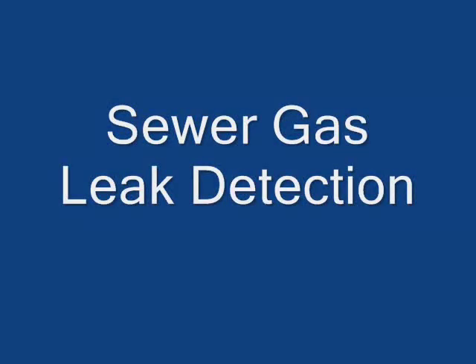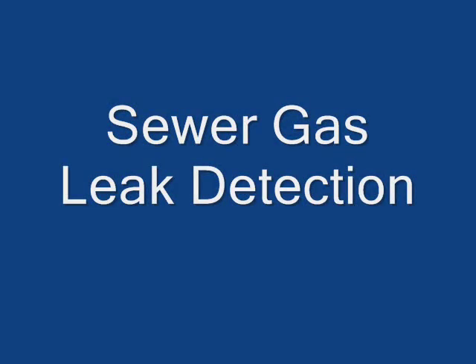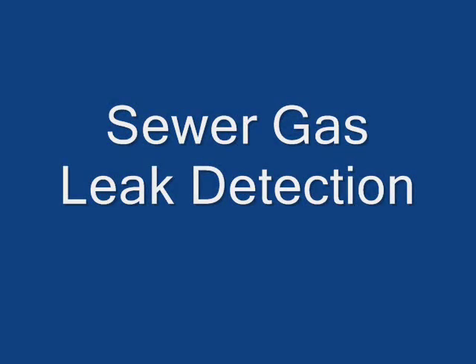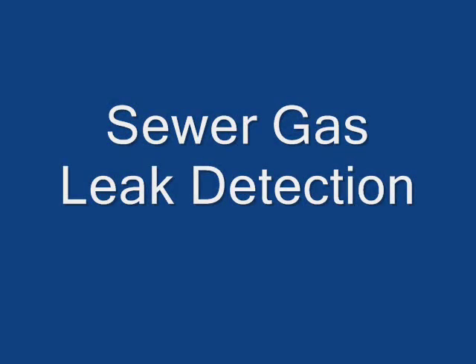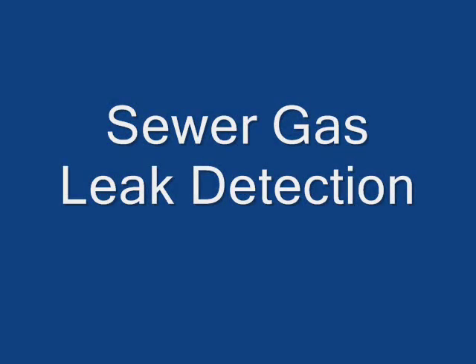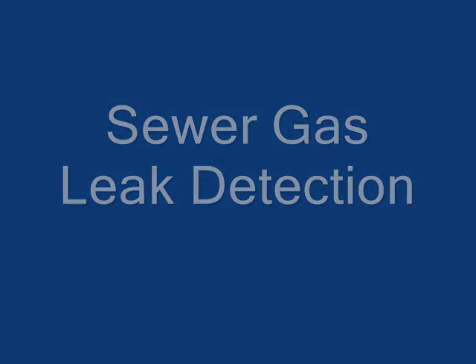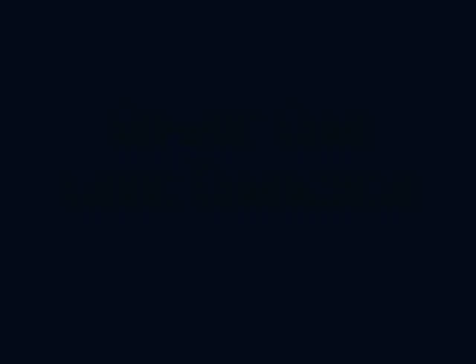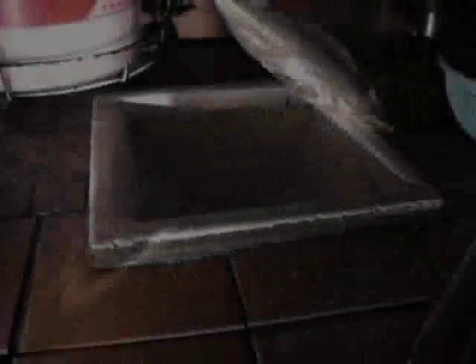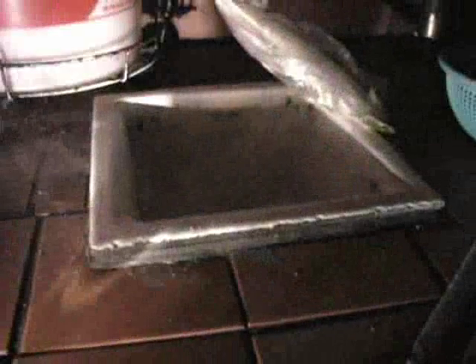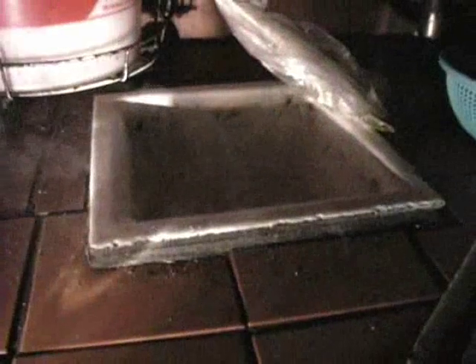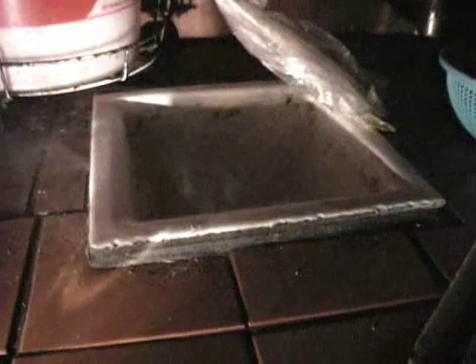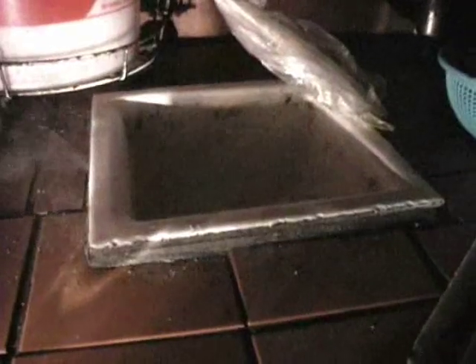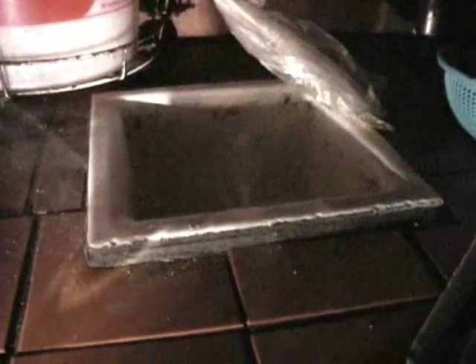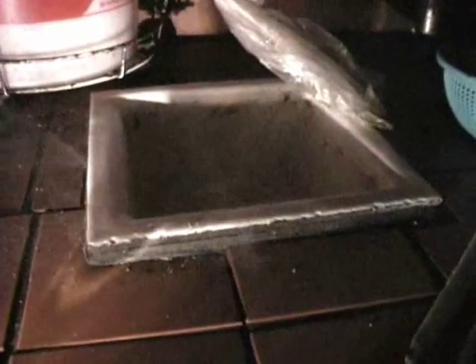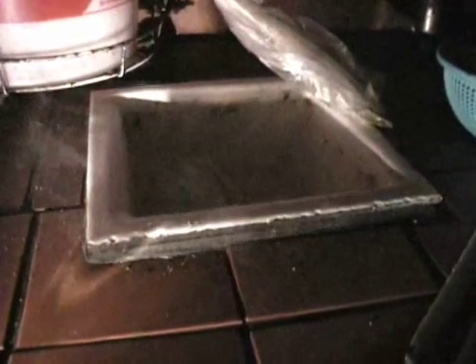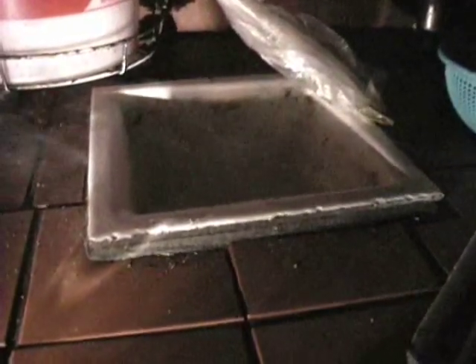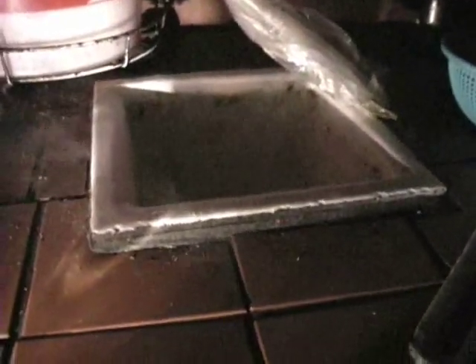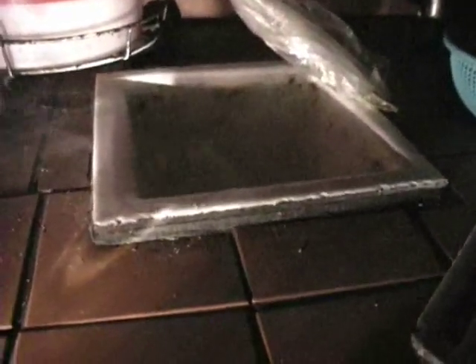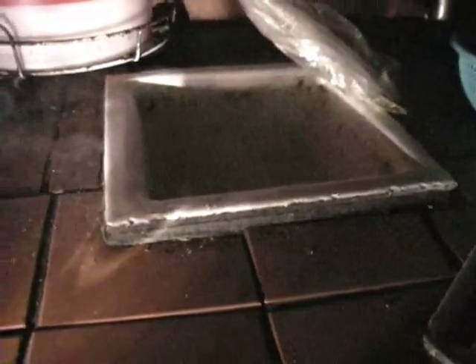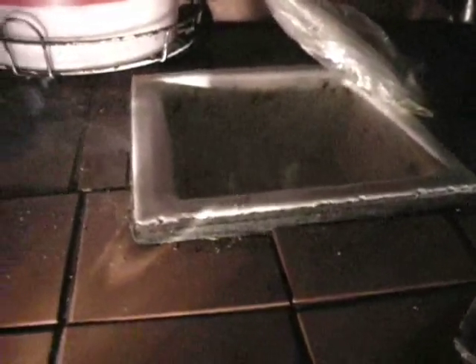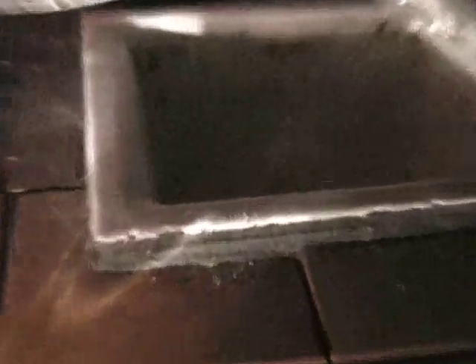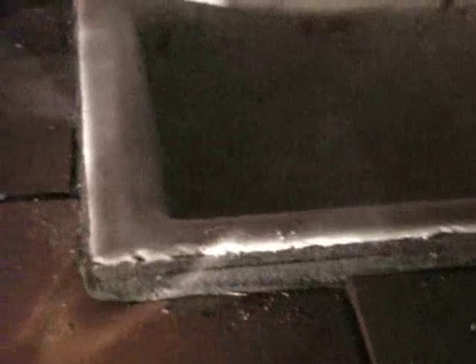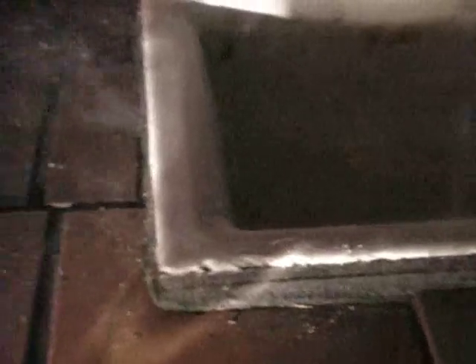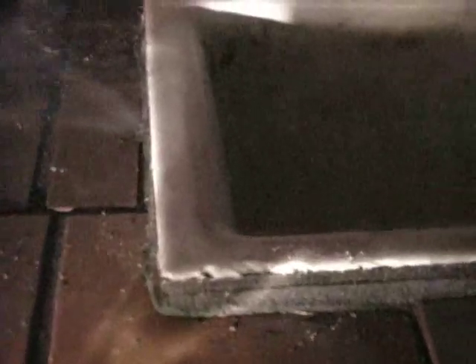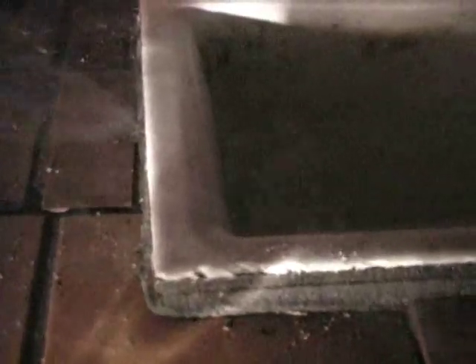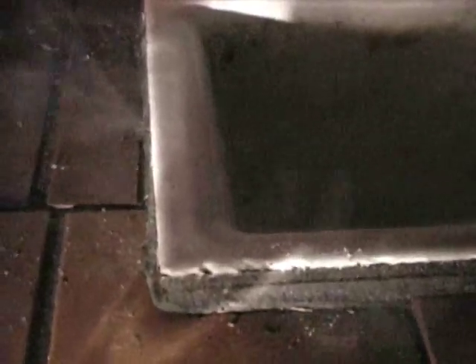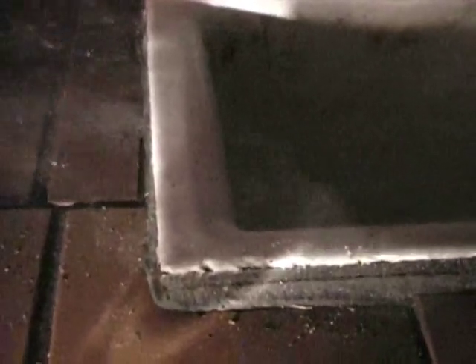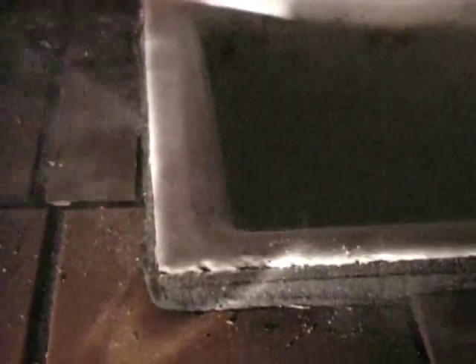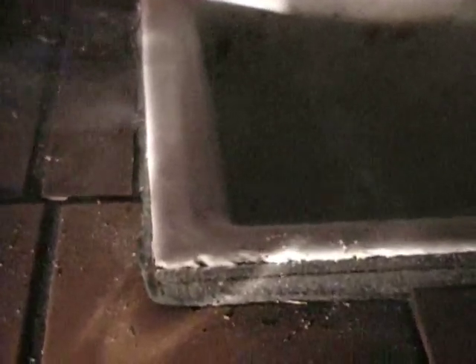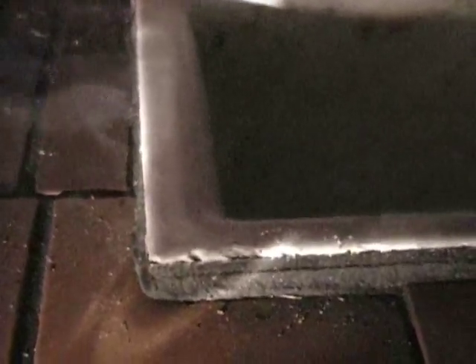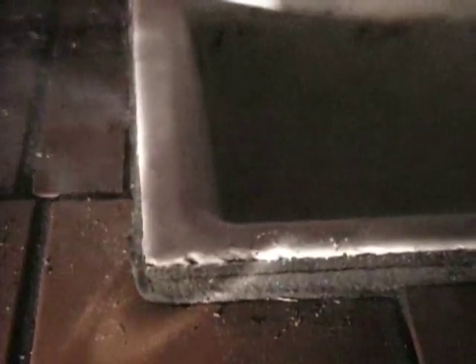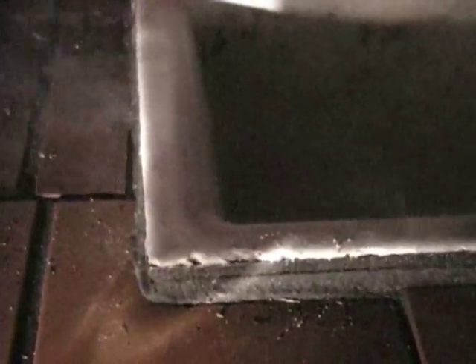This is a sewer gas smoke test to determine if there's any sewer gas leaking into the building. Here we have the kitchen staff complaining about Cook's Alley back here really smelling strongly of sewer gas.